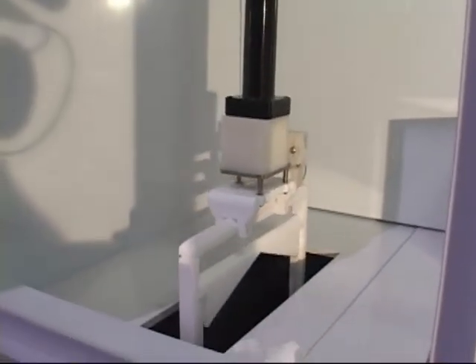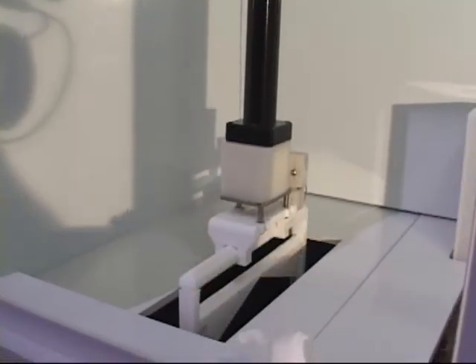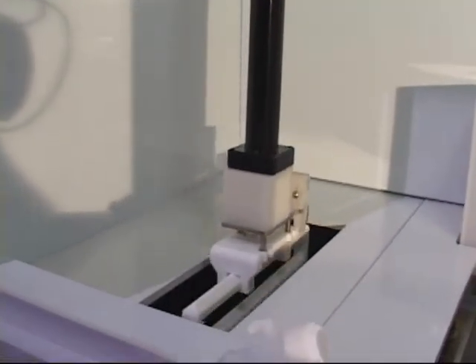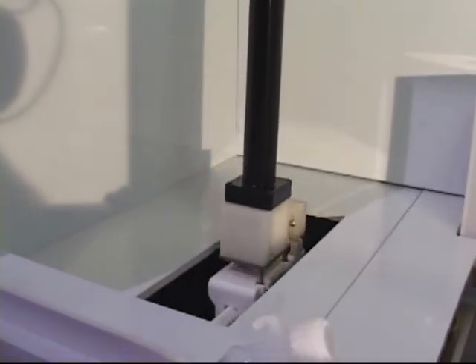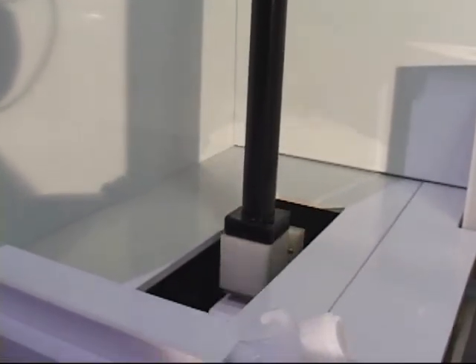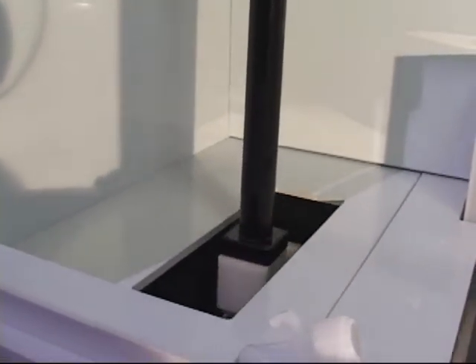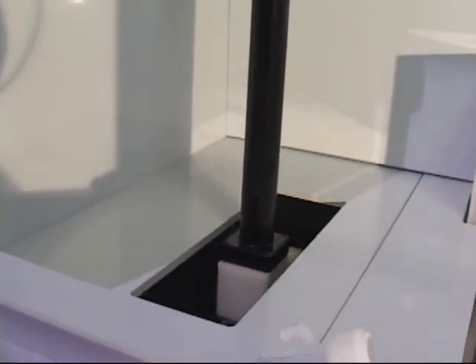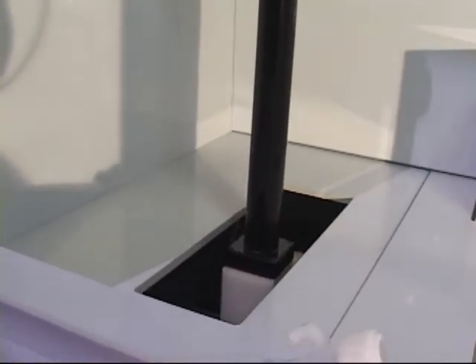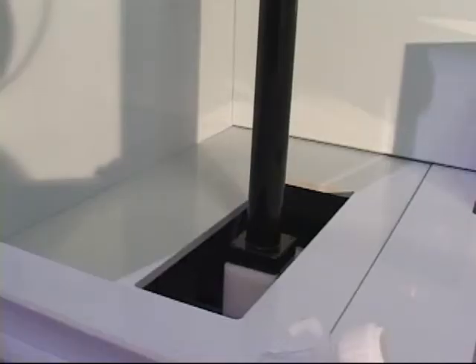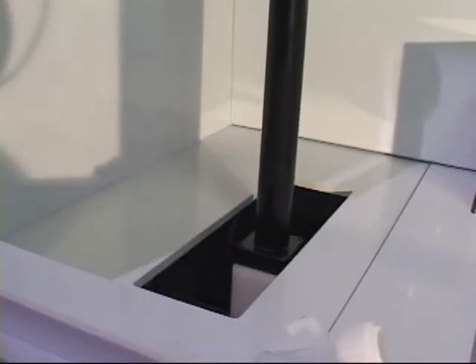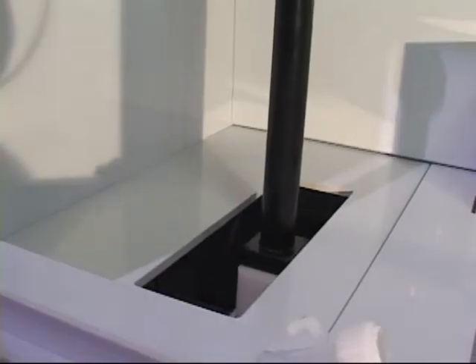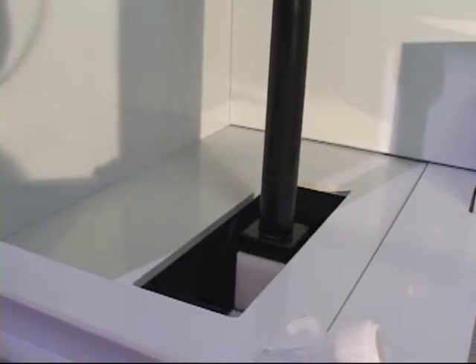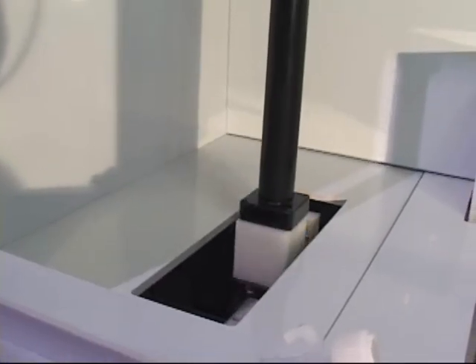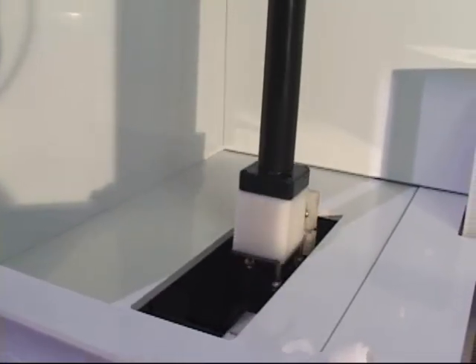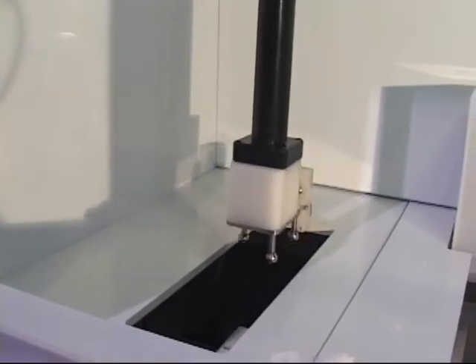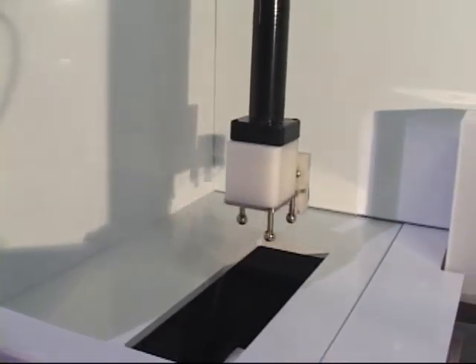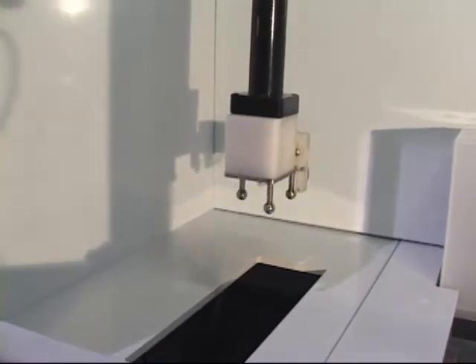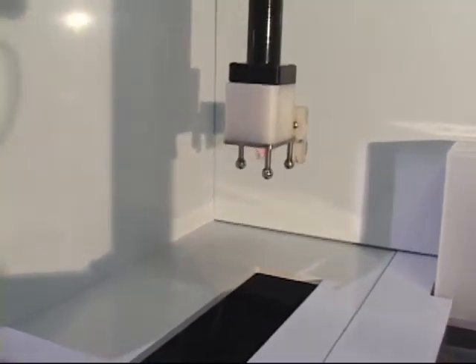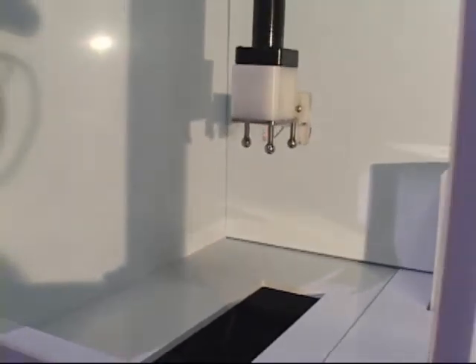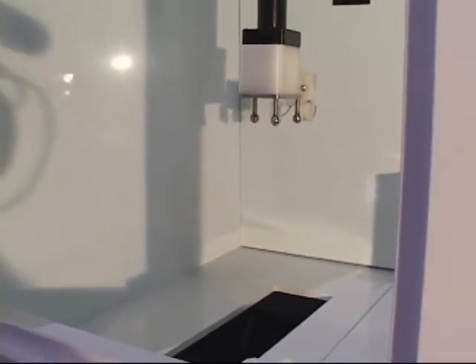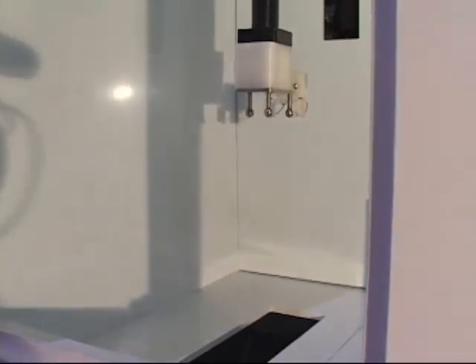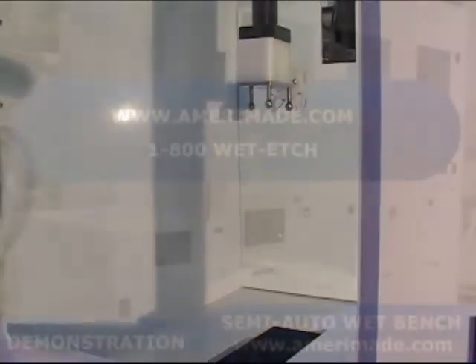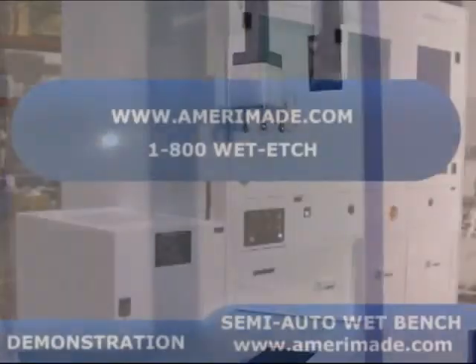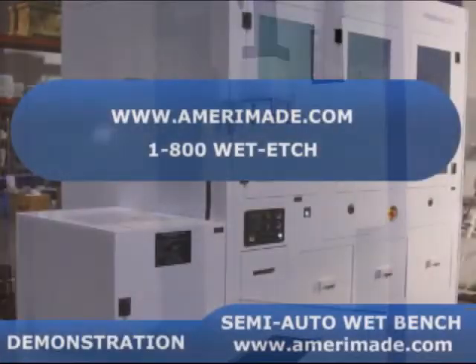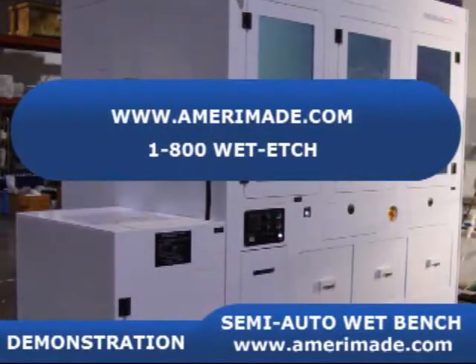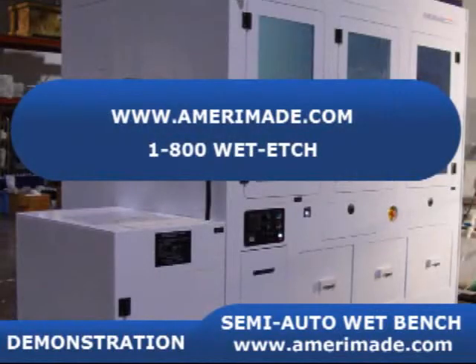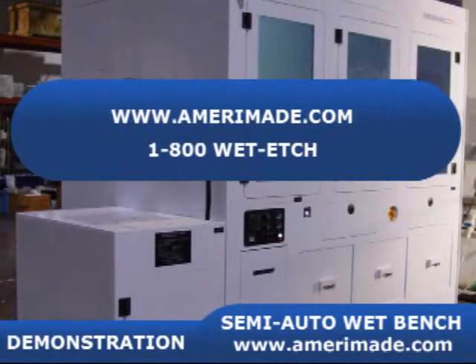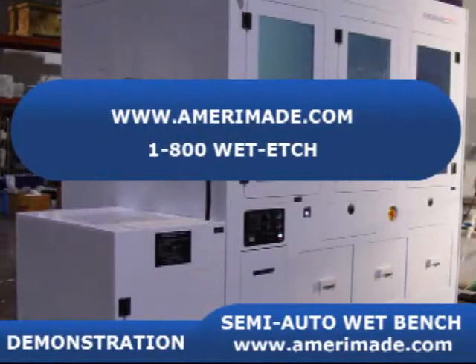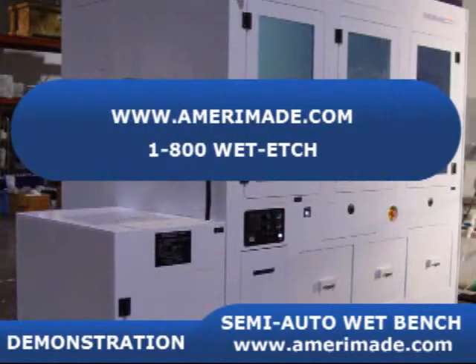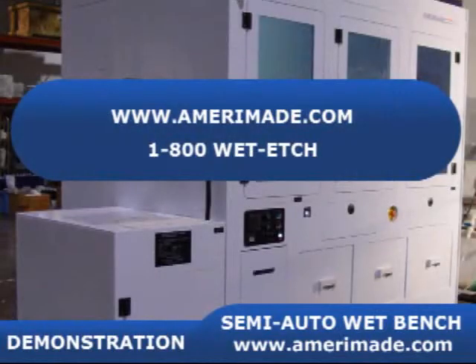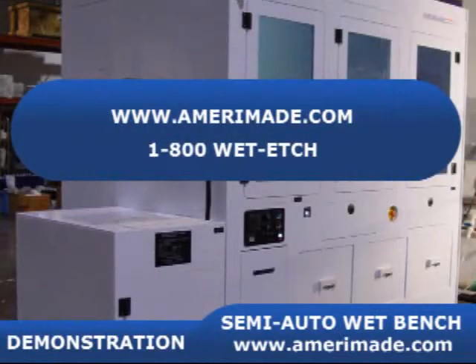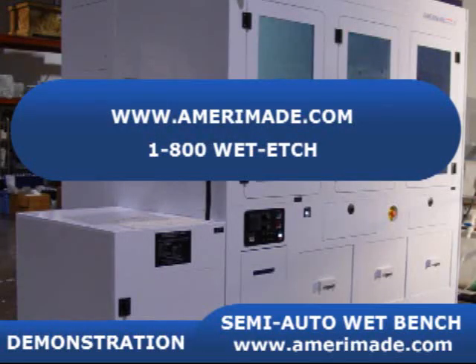After the last step, the product is placed back in the load drawer and the process complete alarm sounds. Please visit our website at AmeriMade.com to preview all of our products.